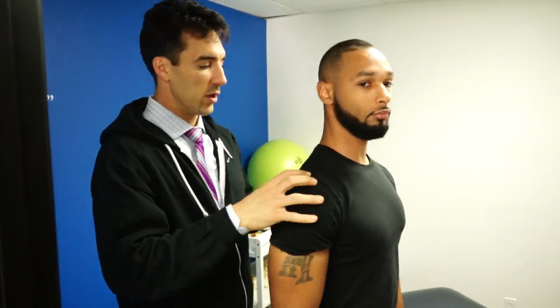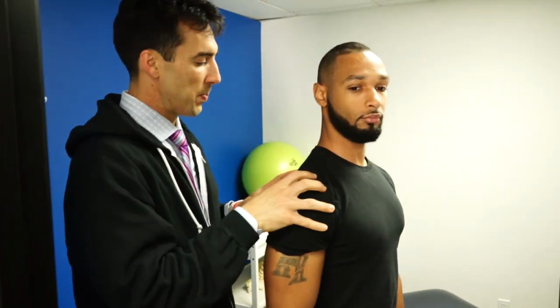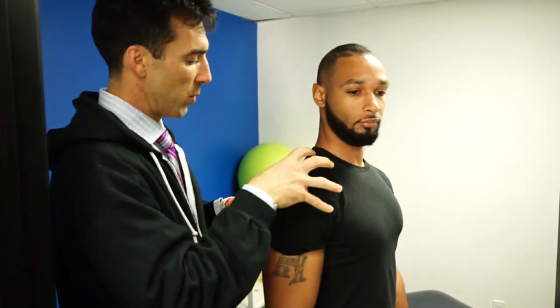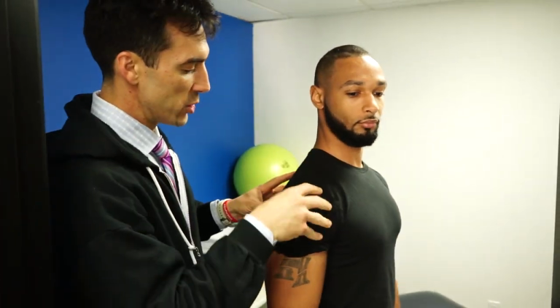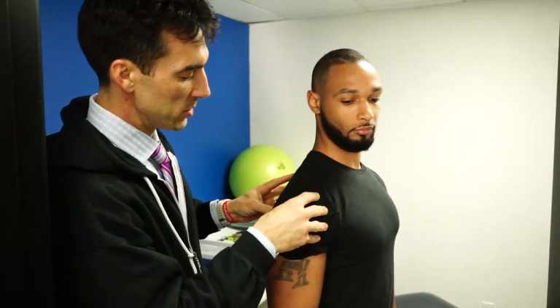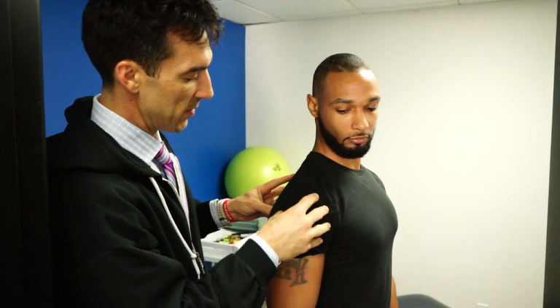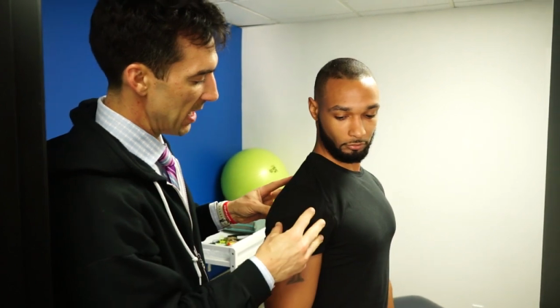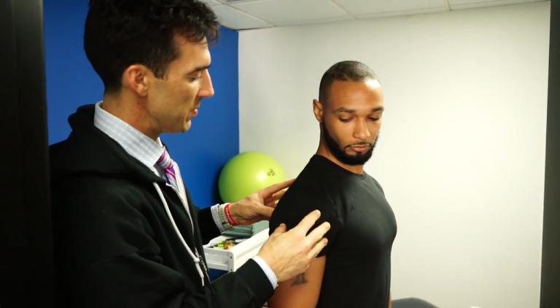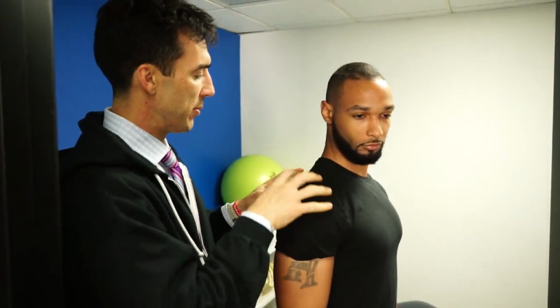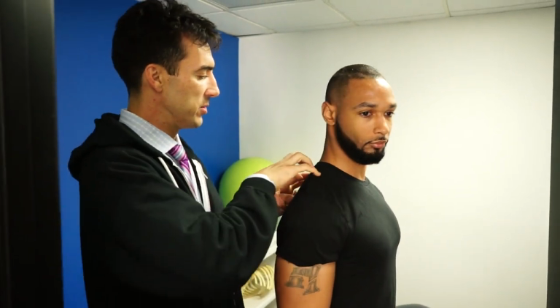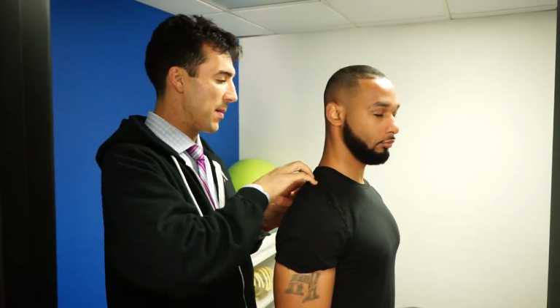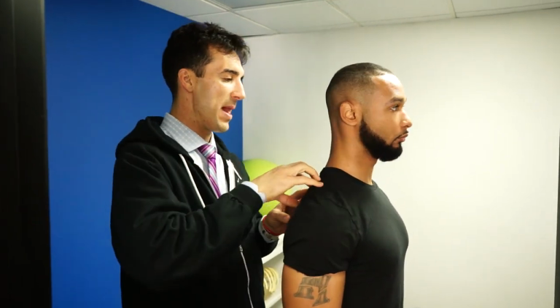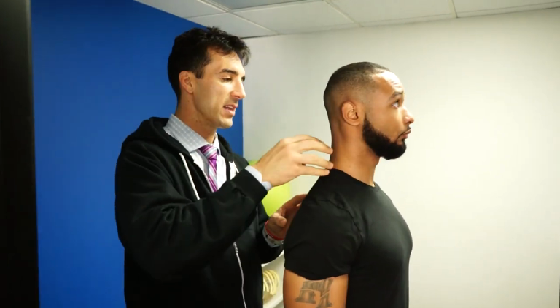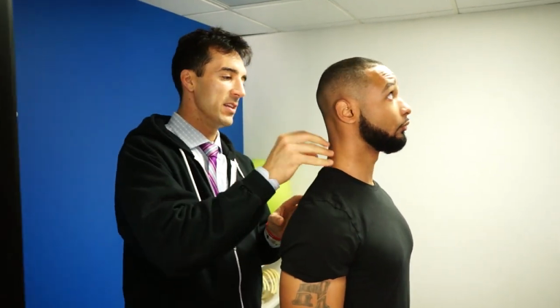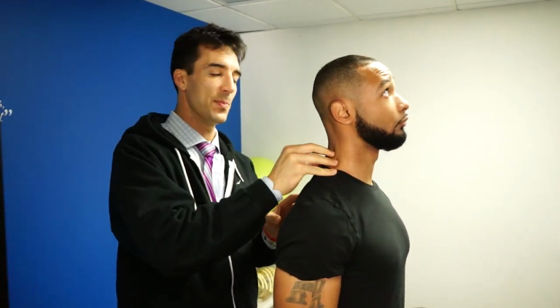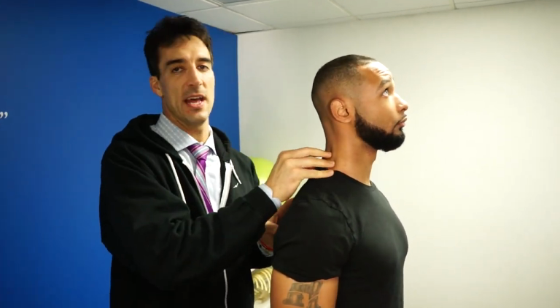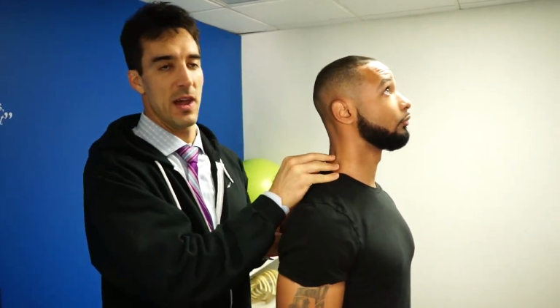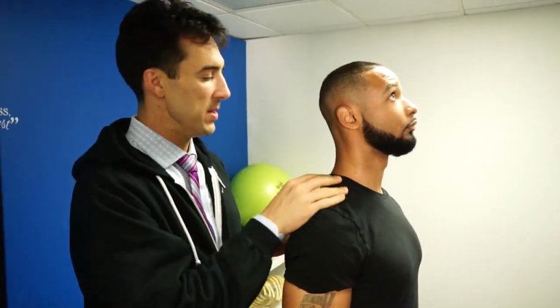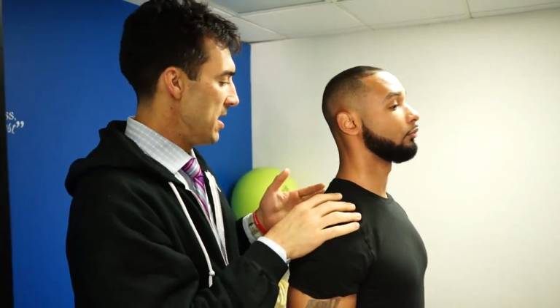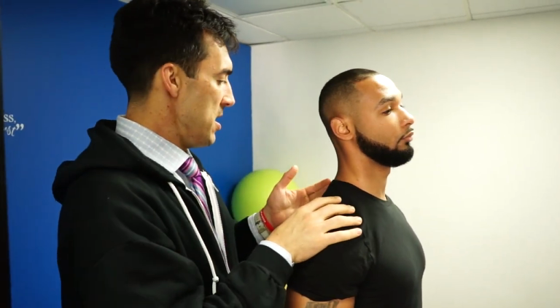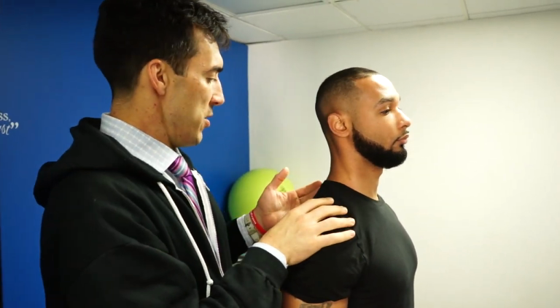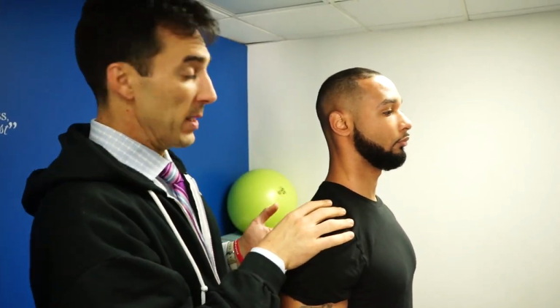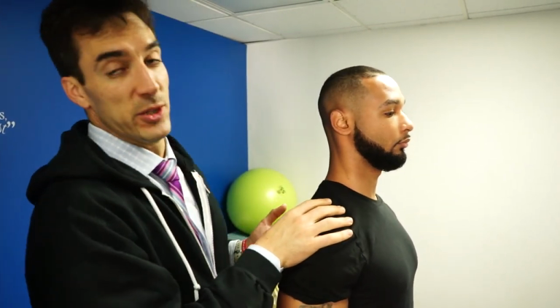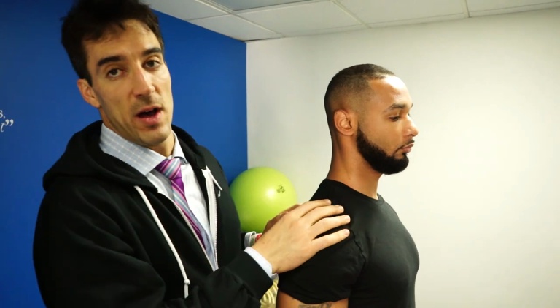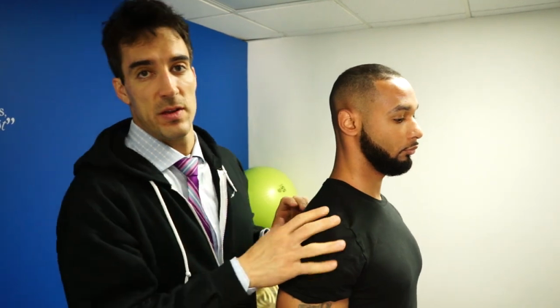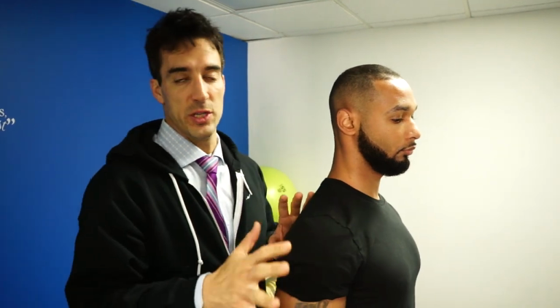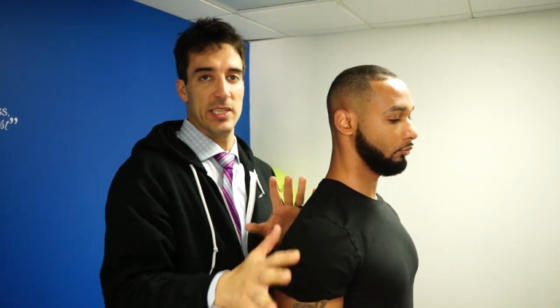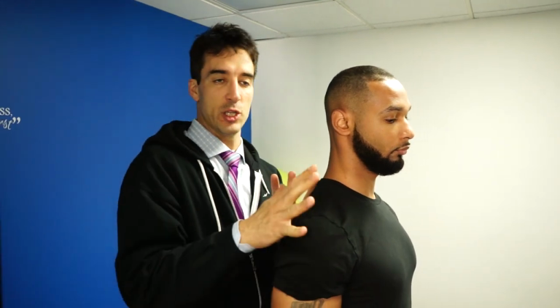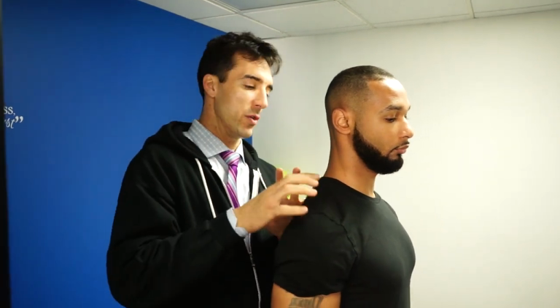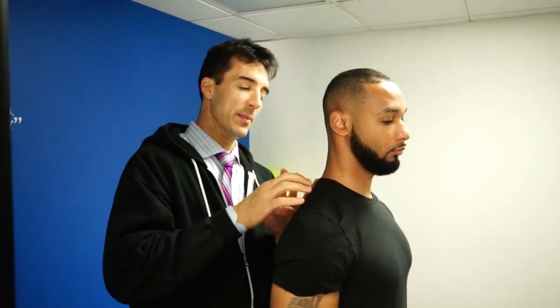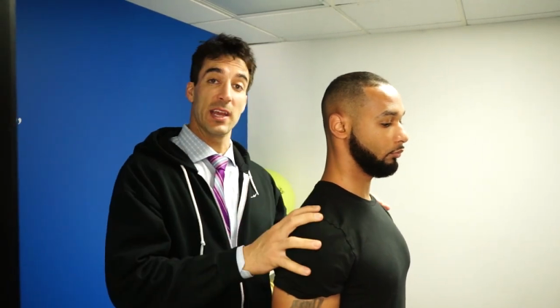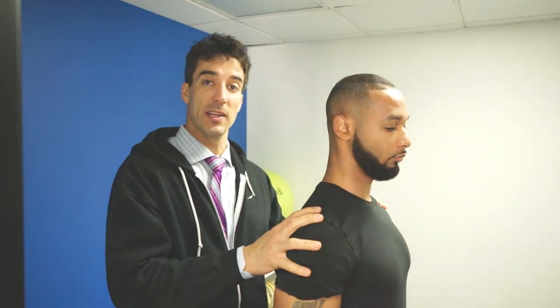So when the shoulder is out of alignment, it pulls the upper back, the spine out of alignment, and the ribs as well. And we just reset the shoulder and the ribs back into place.